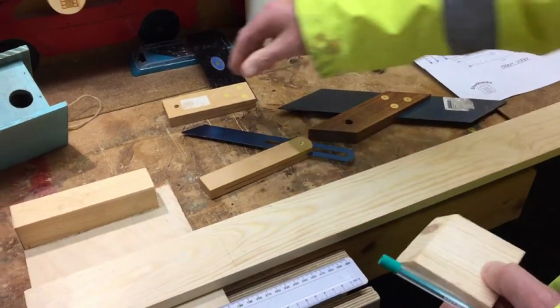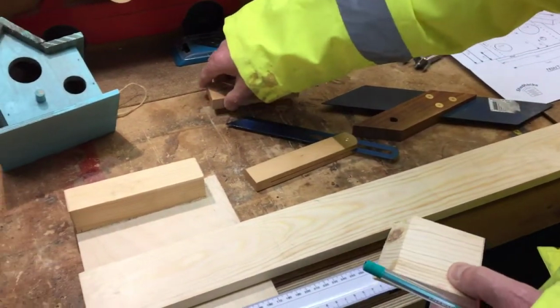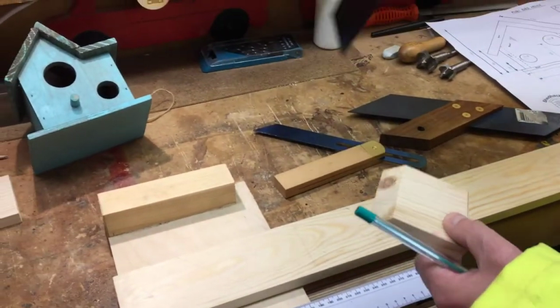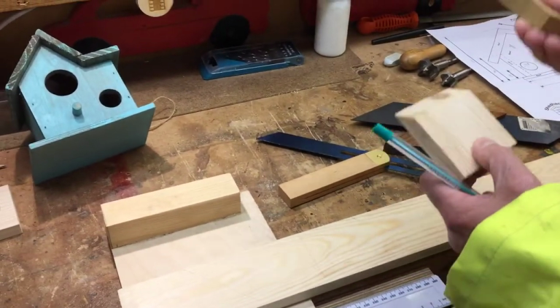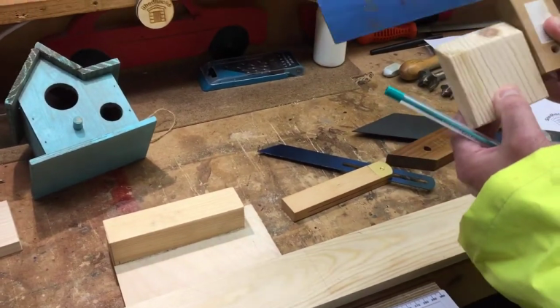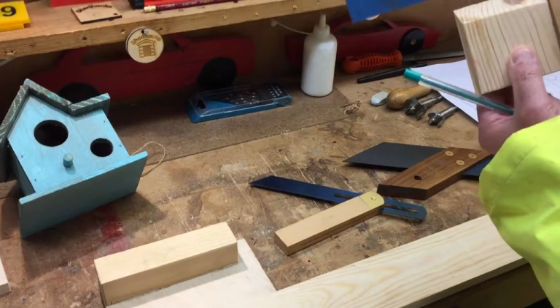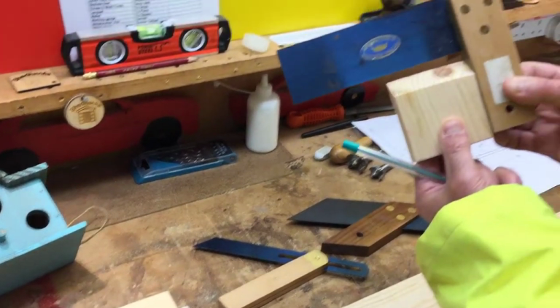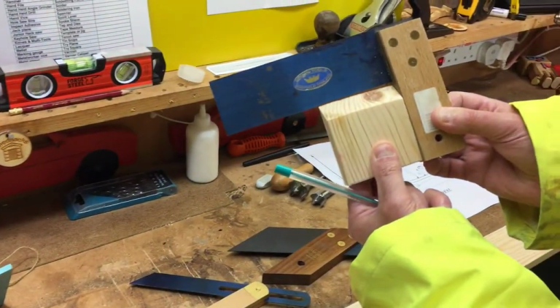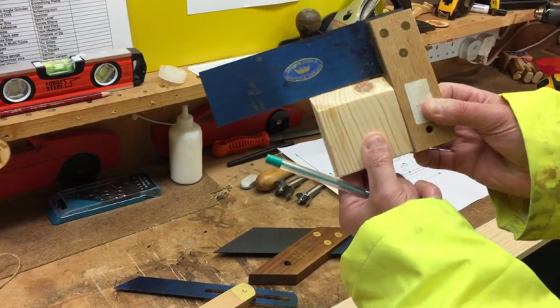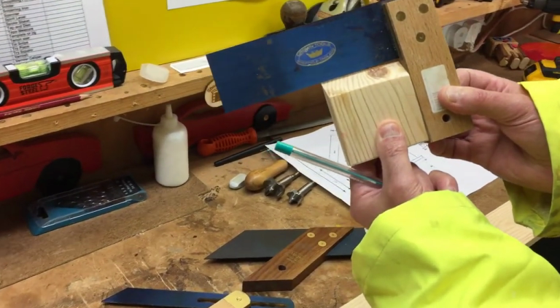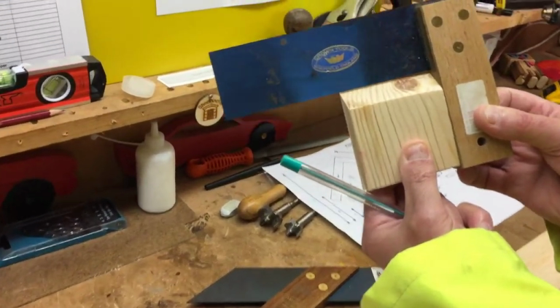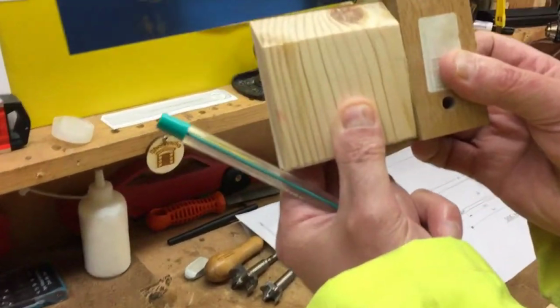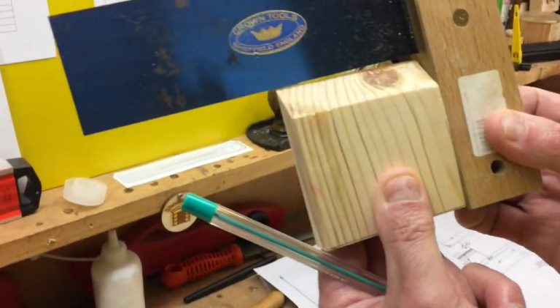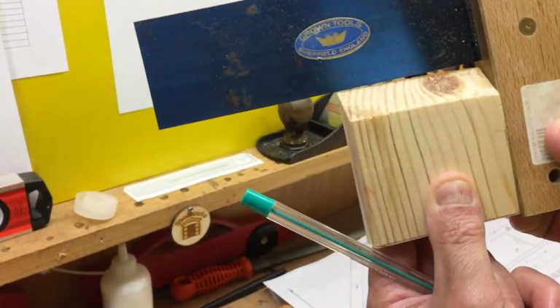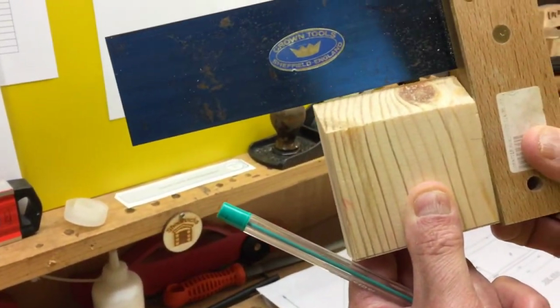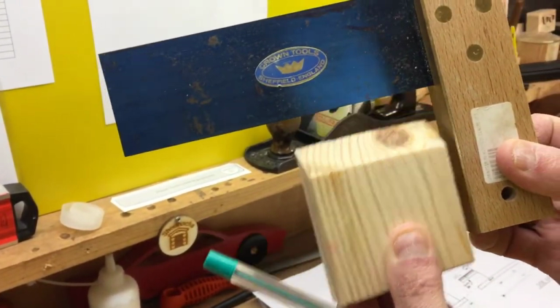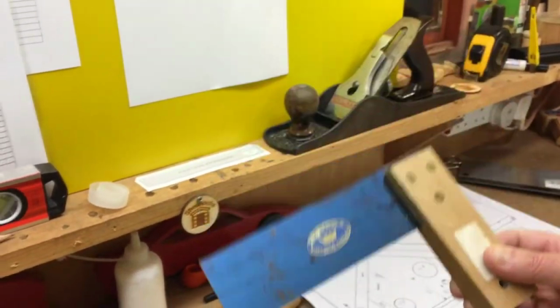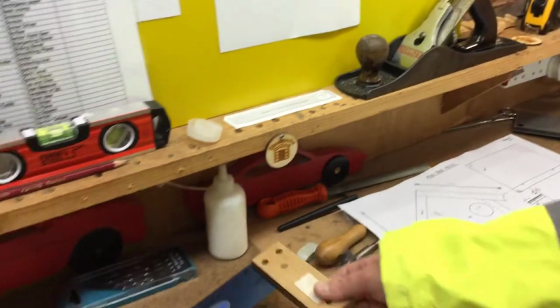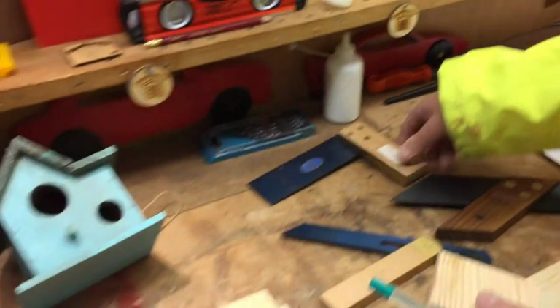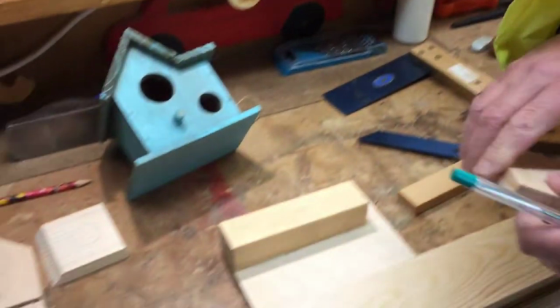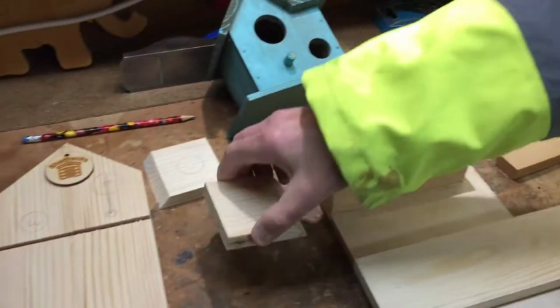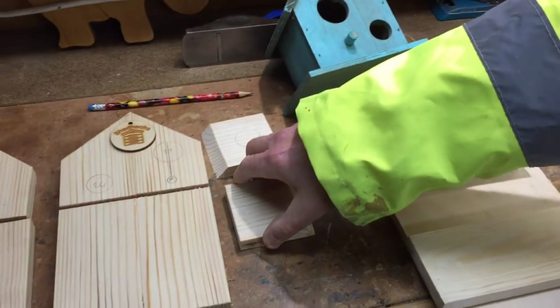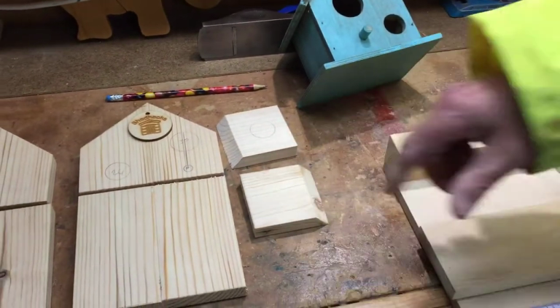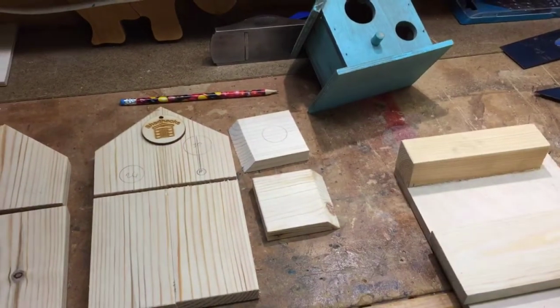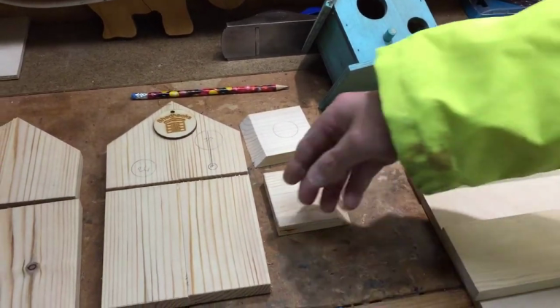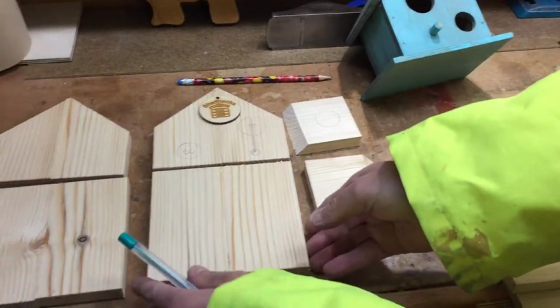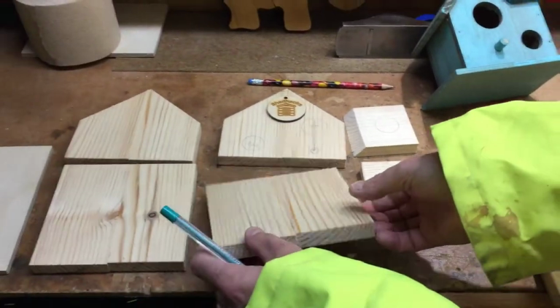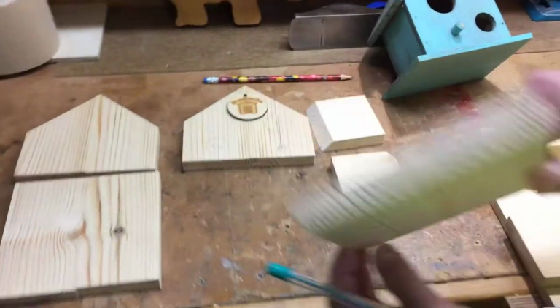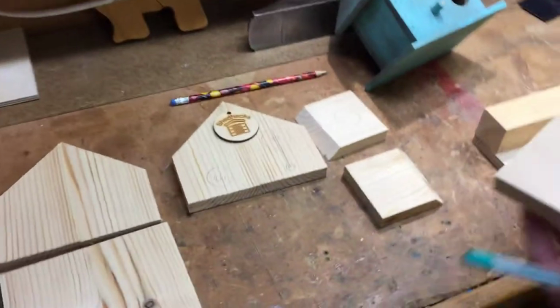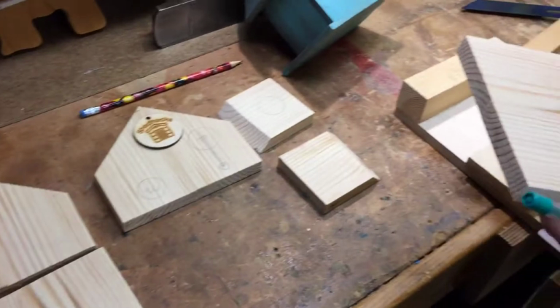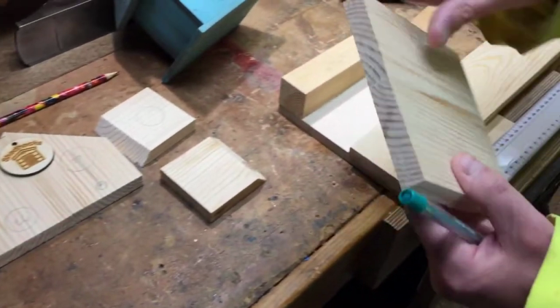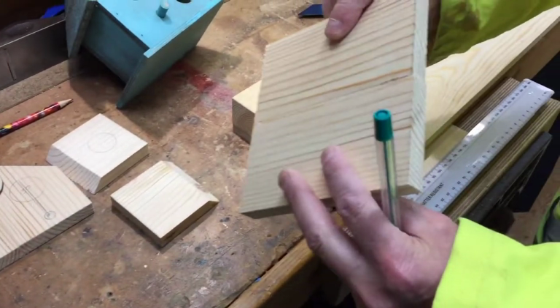I've got to make sure it's square. This one wasn't quite square - just slightly off. So I'm going to make a better version. We have two of those, and then these are made from two pieces joined together.